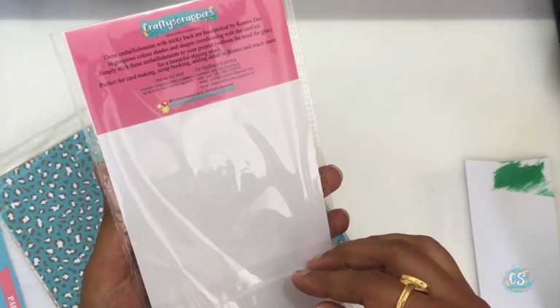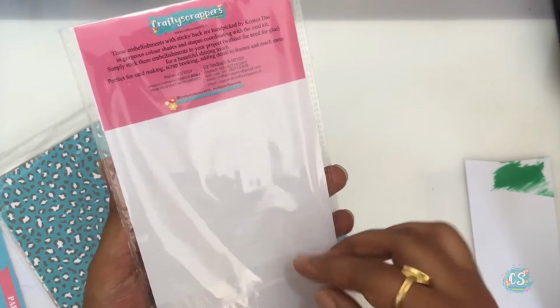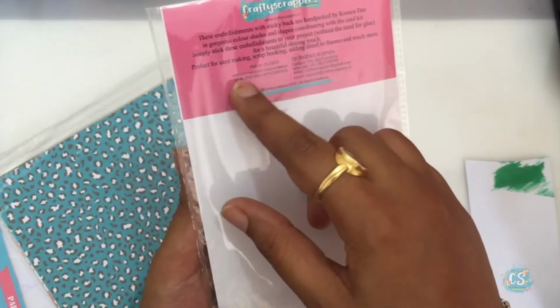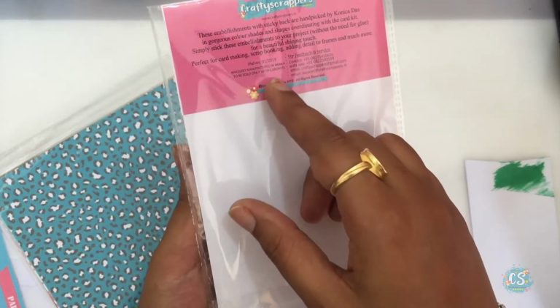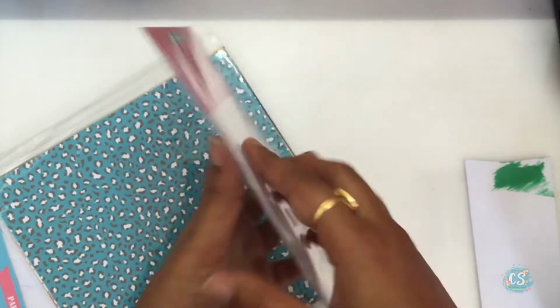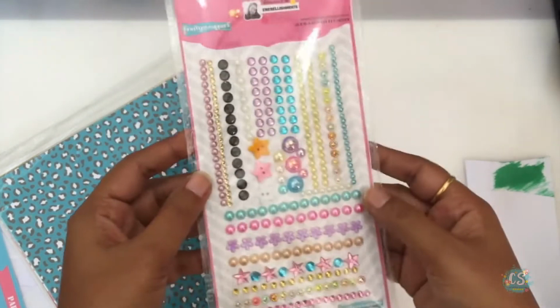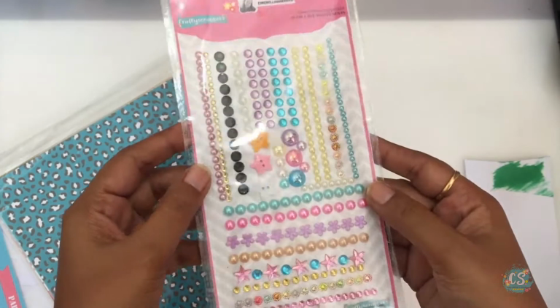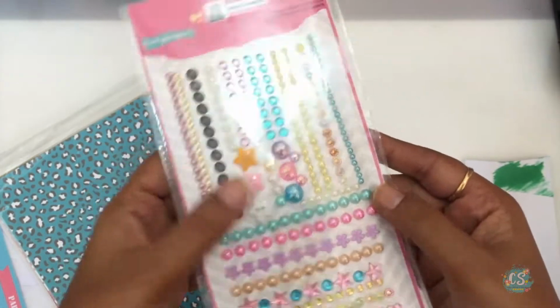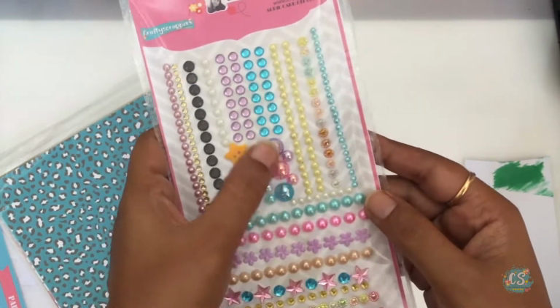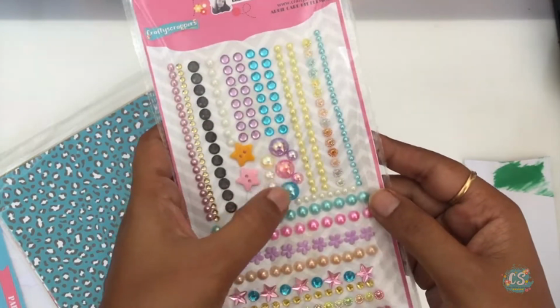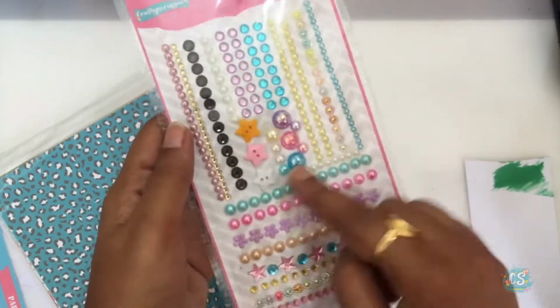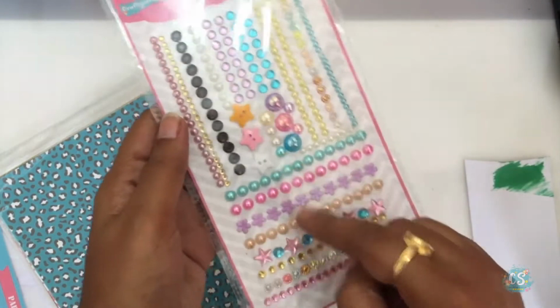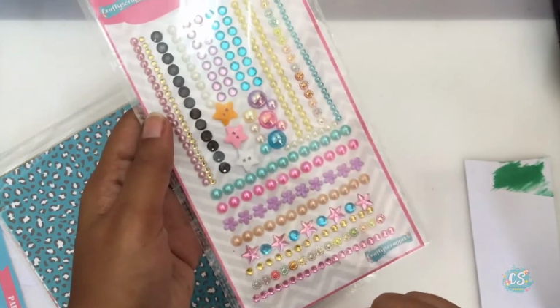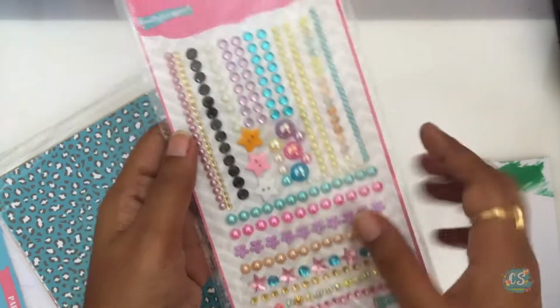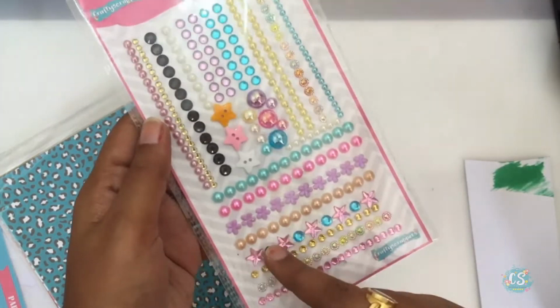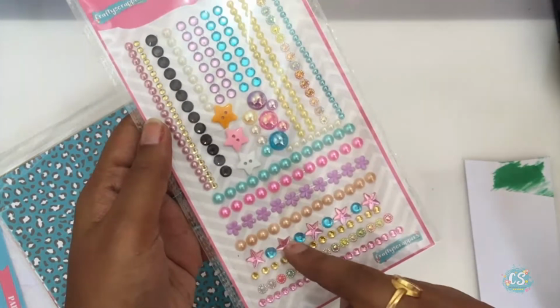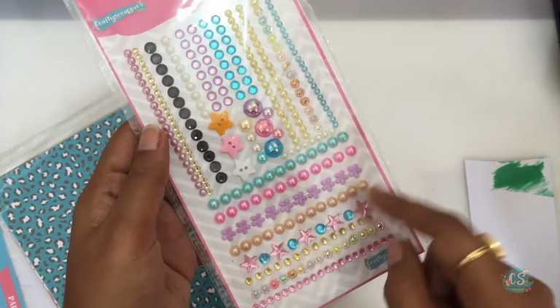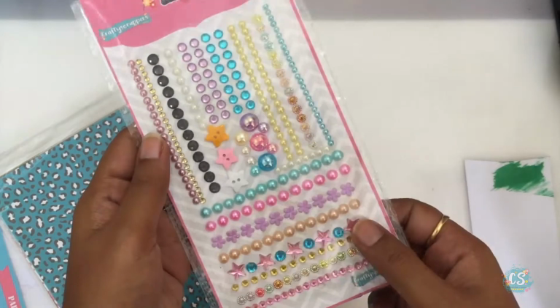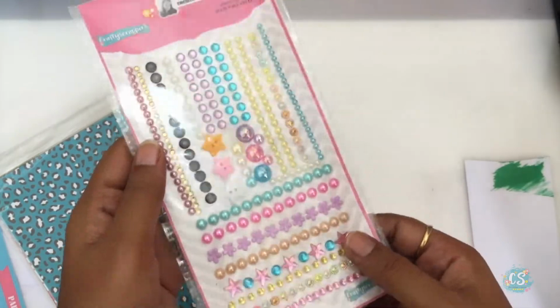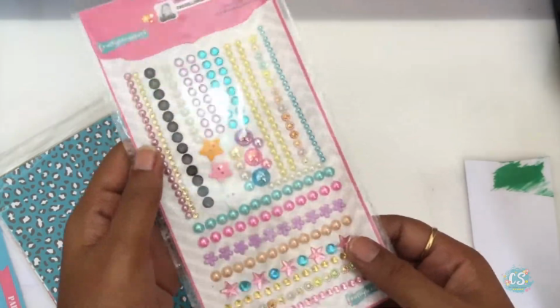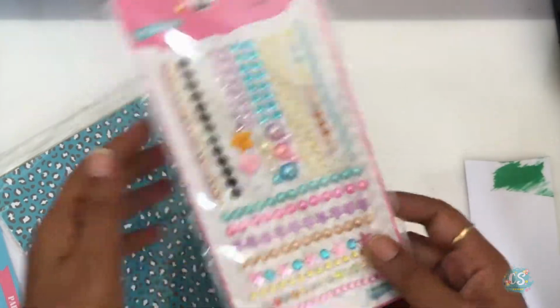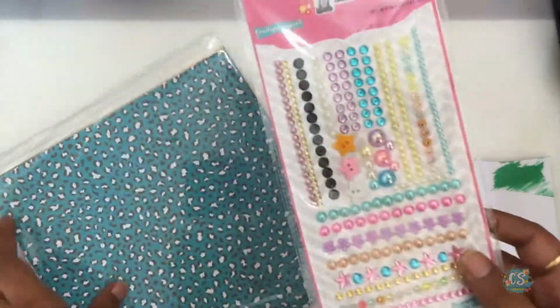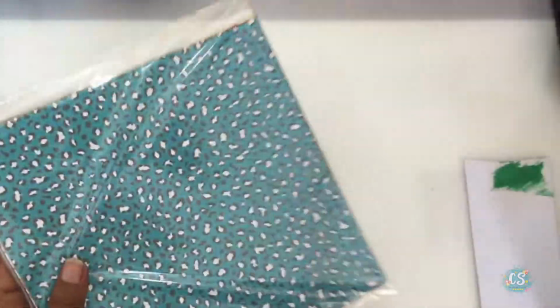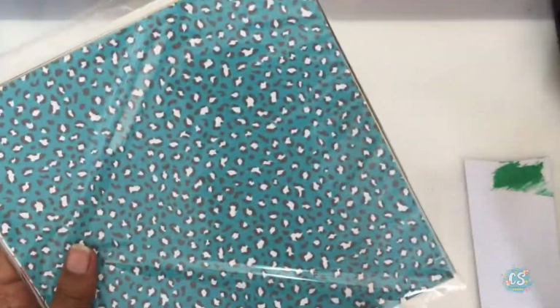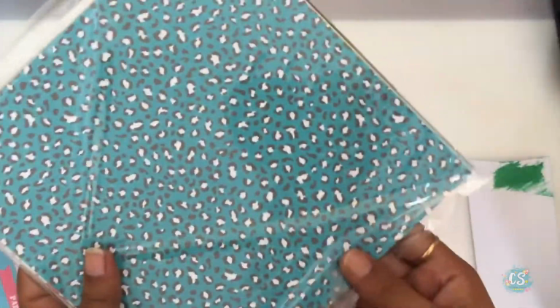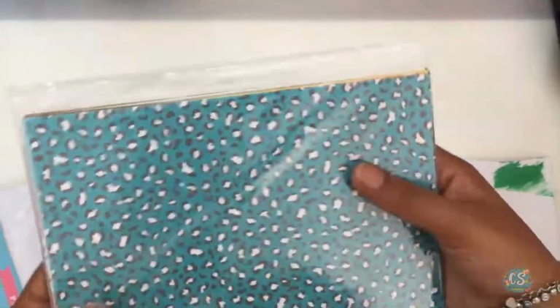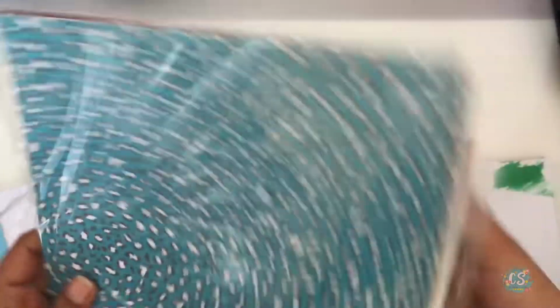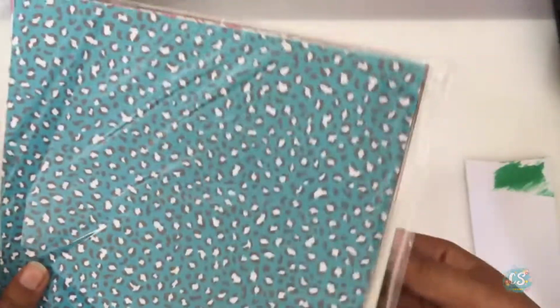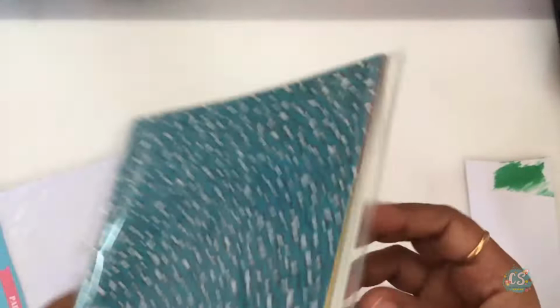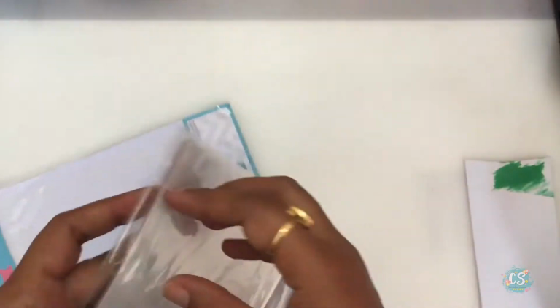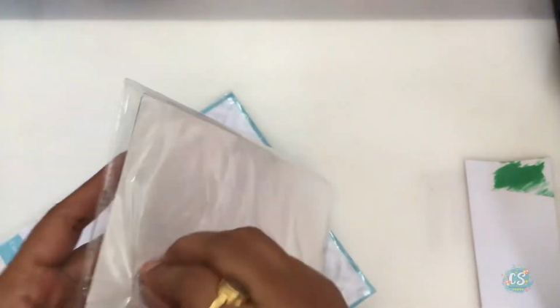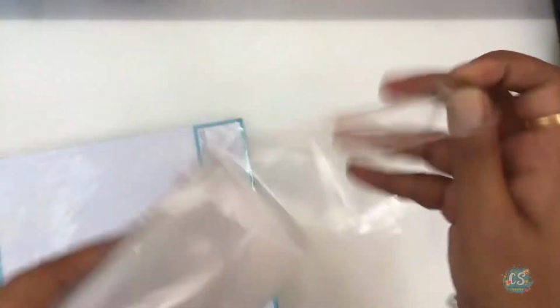These pearls are amazing — you'll see me using a few of these pearls in this video itself. I think these look like they came from the sea, and the stars there reminded me of starfish.